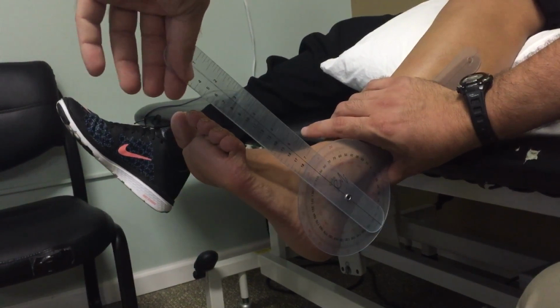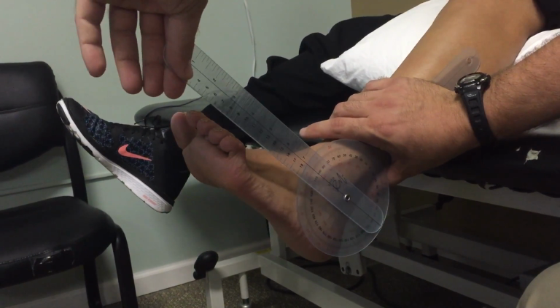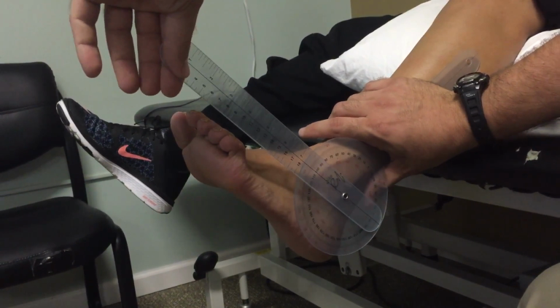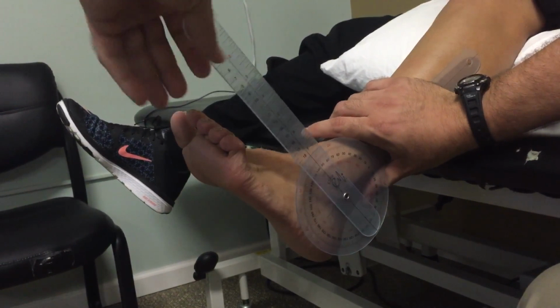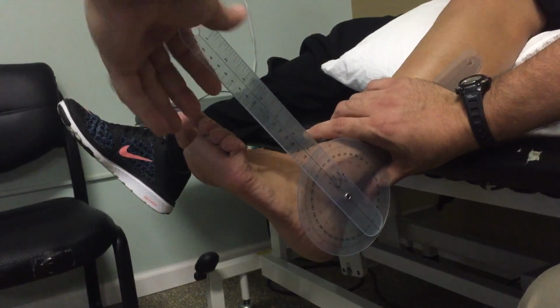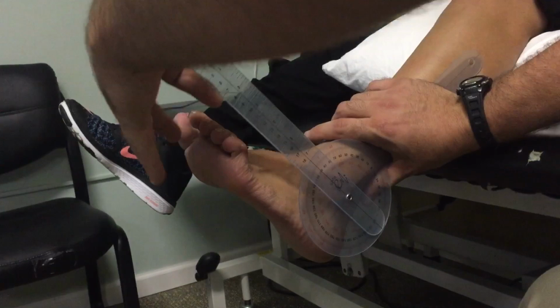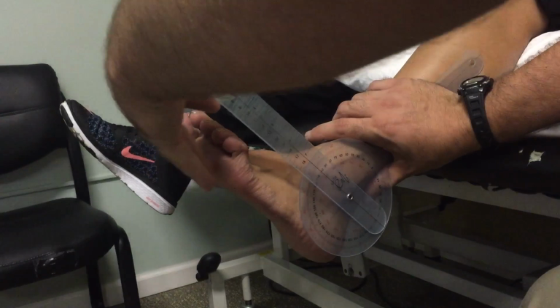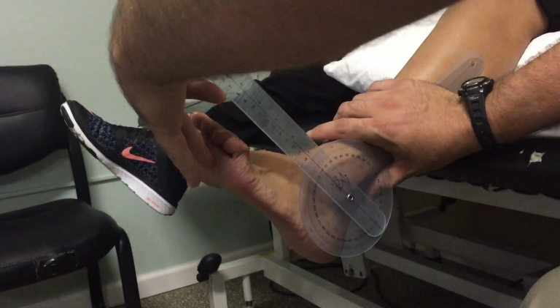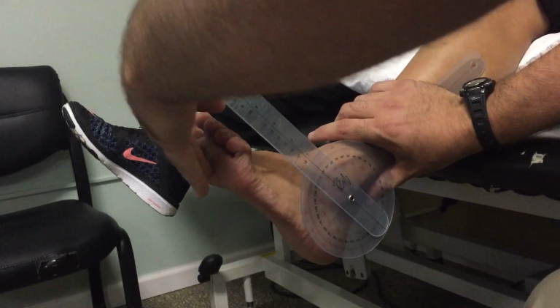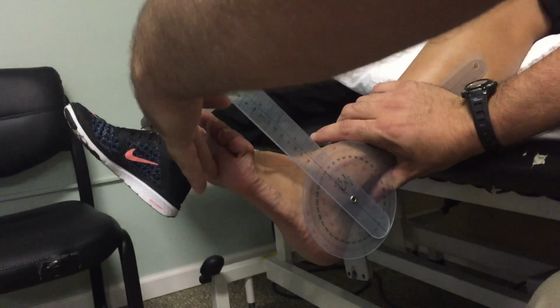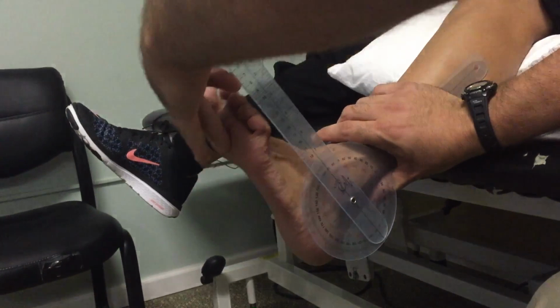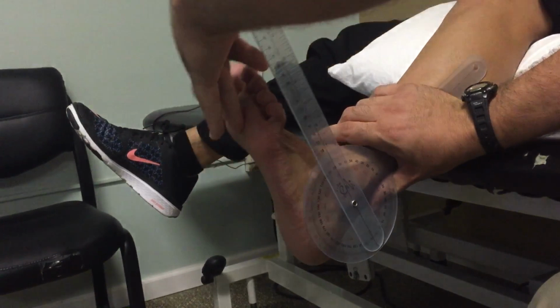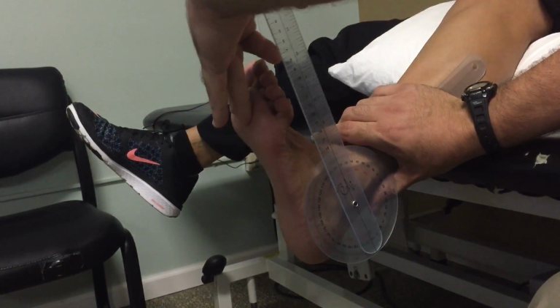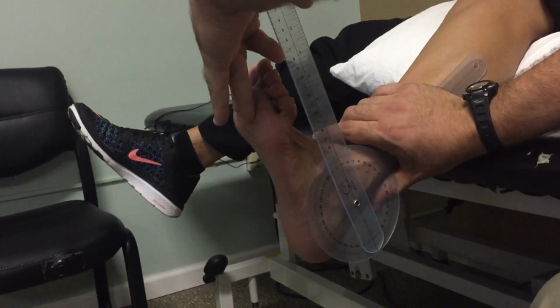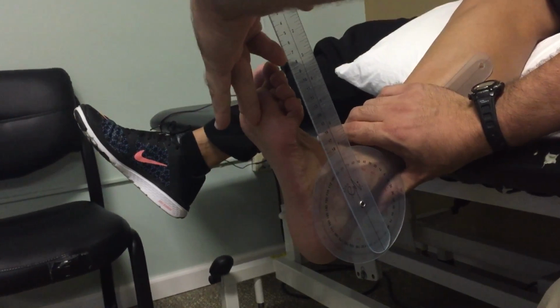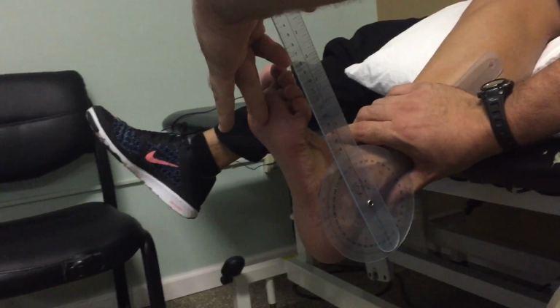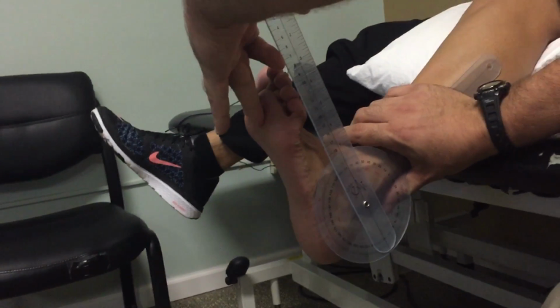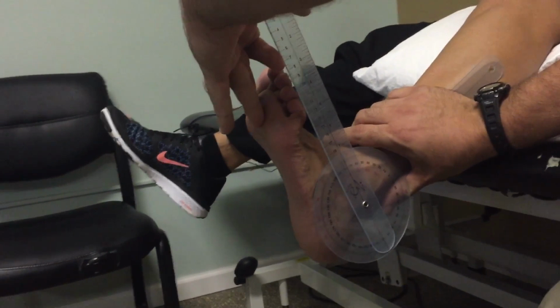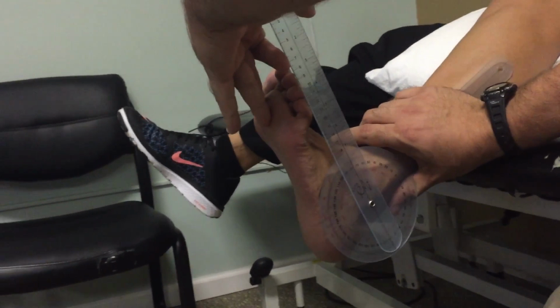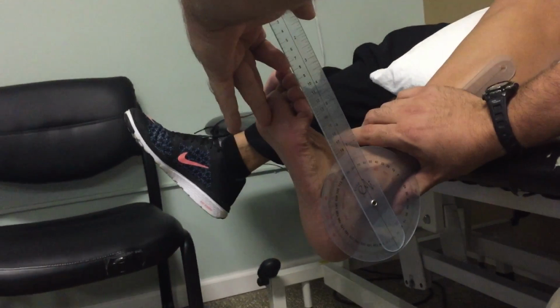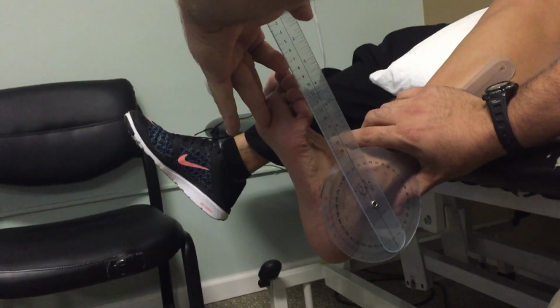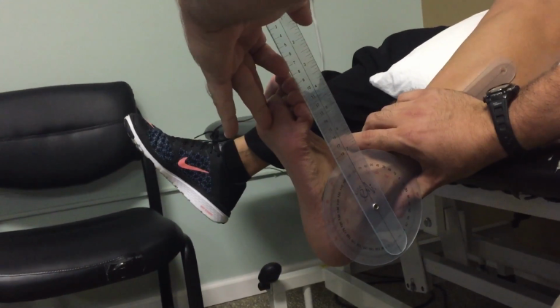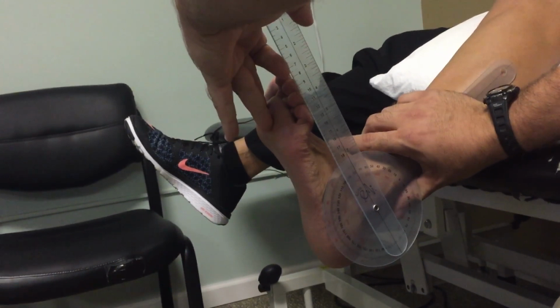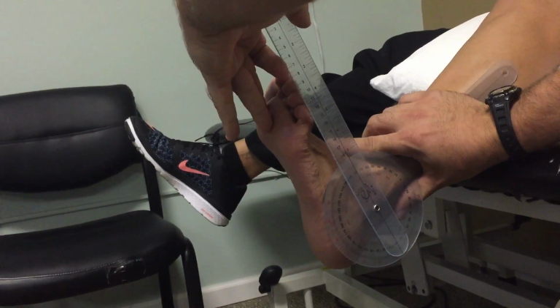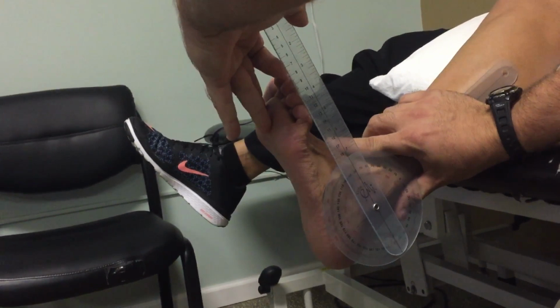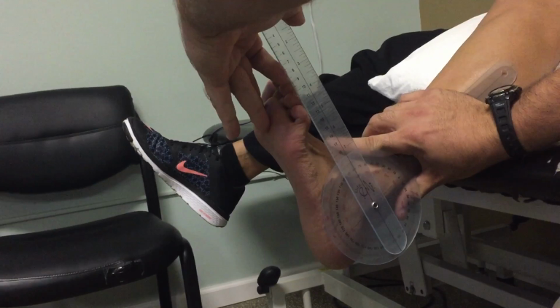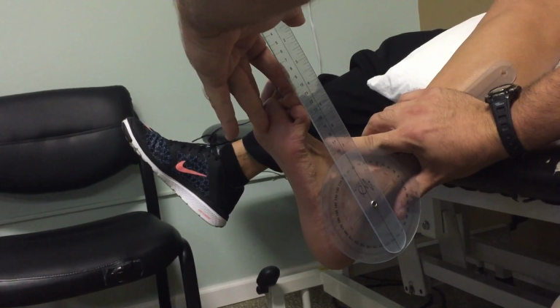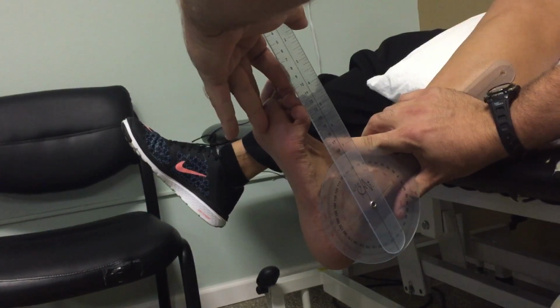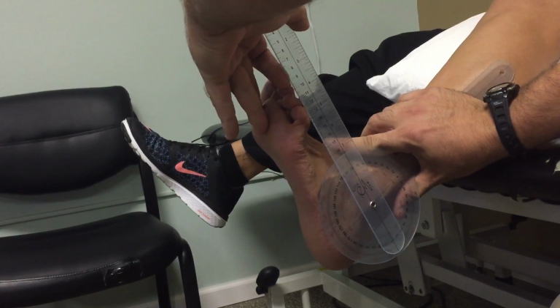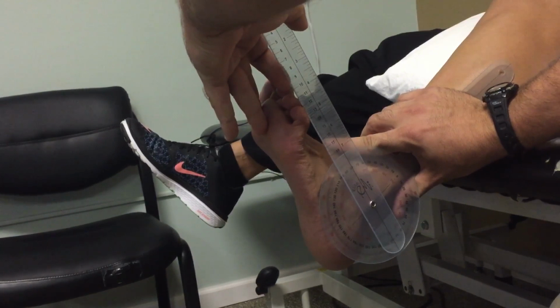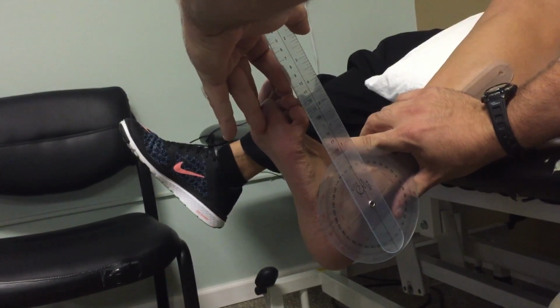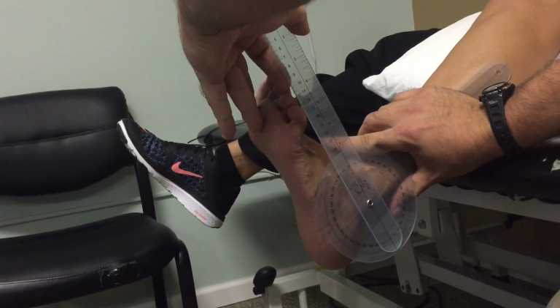Have the patient move their foot towards them as far as possible and you will get a reading between 15 and 20 degrees.